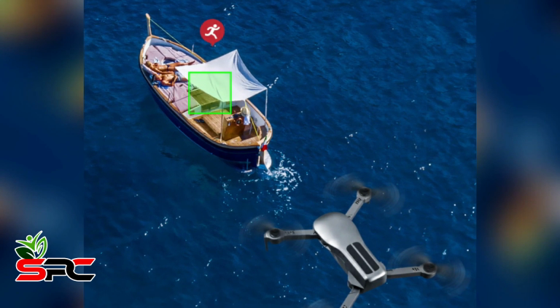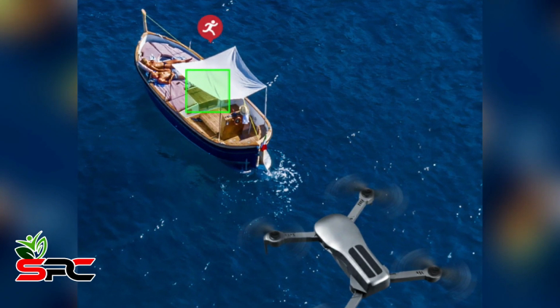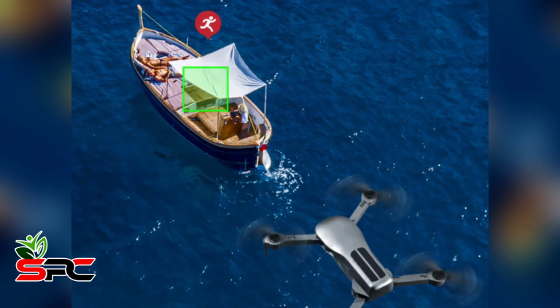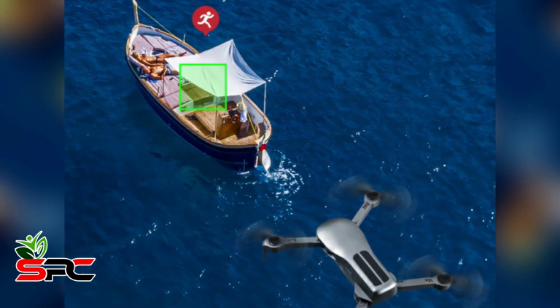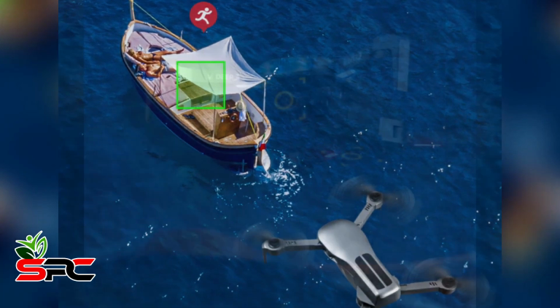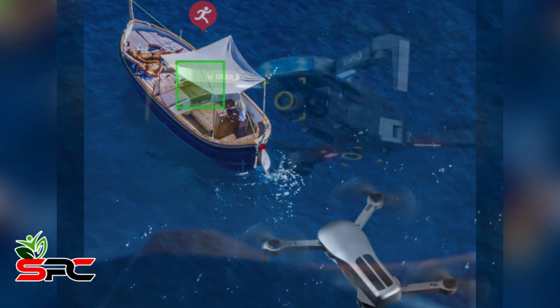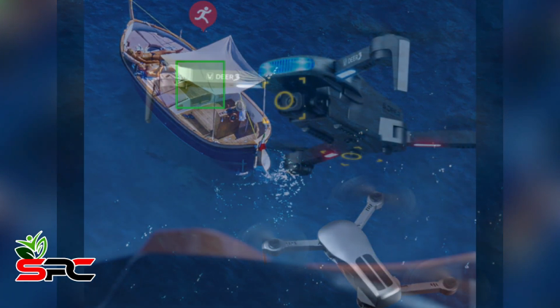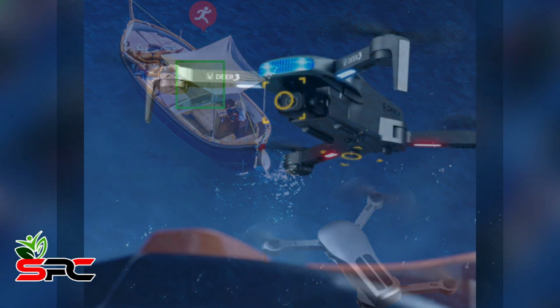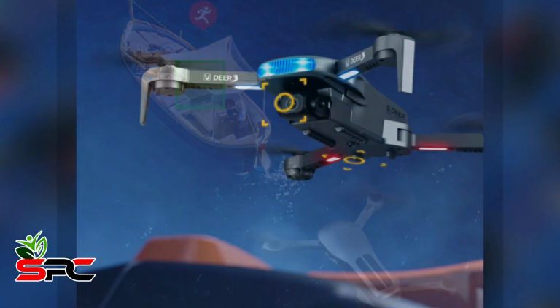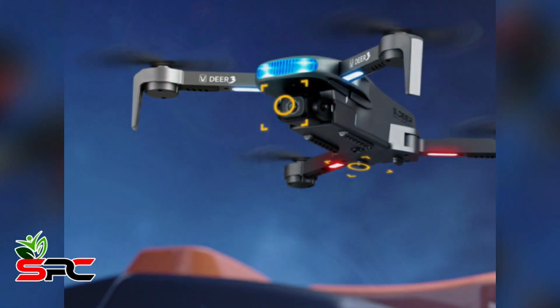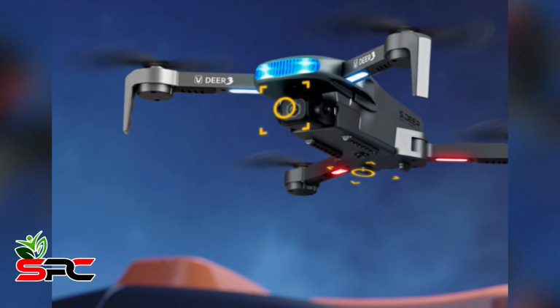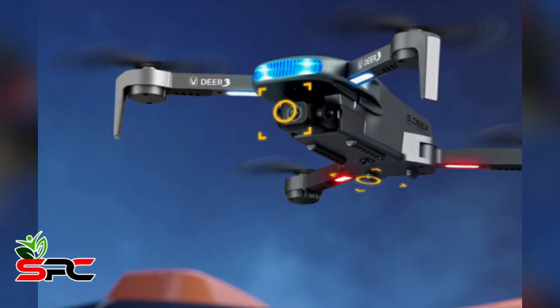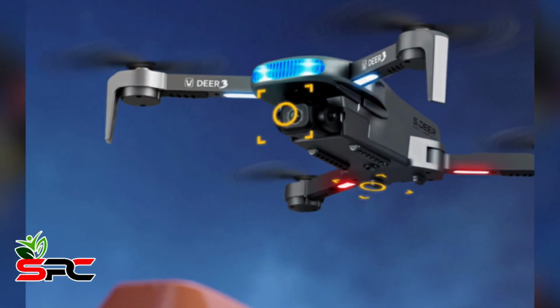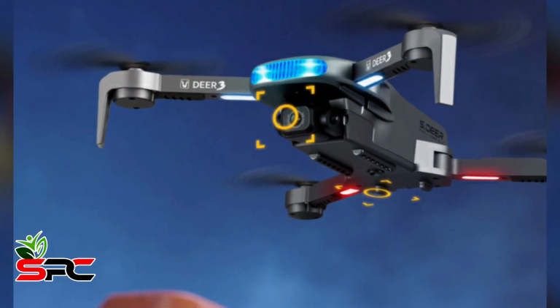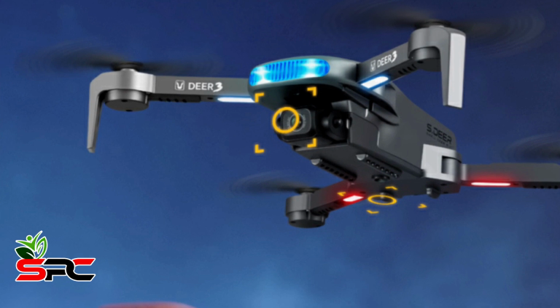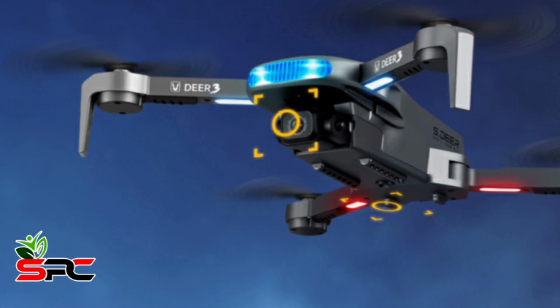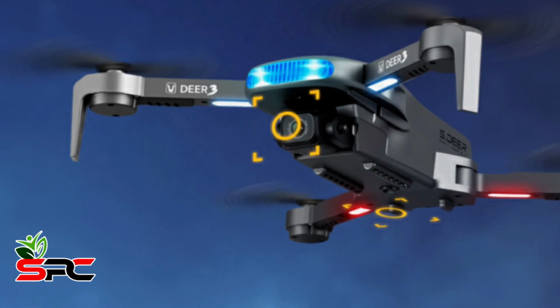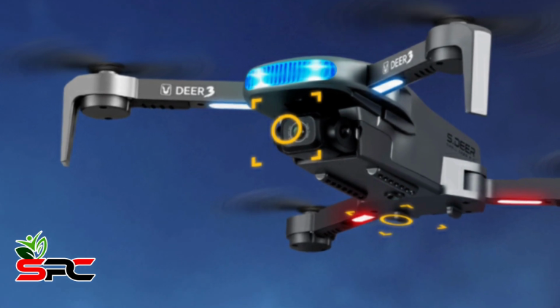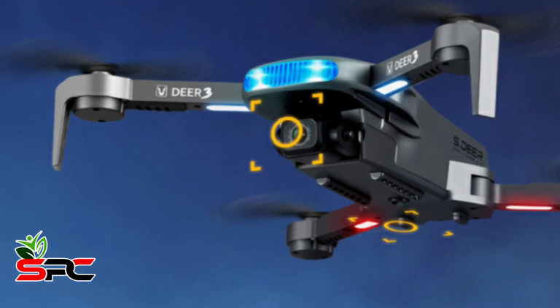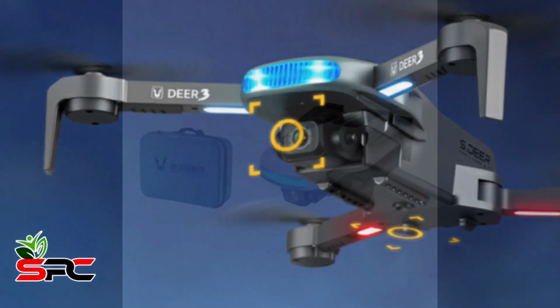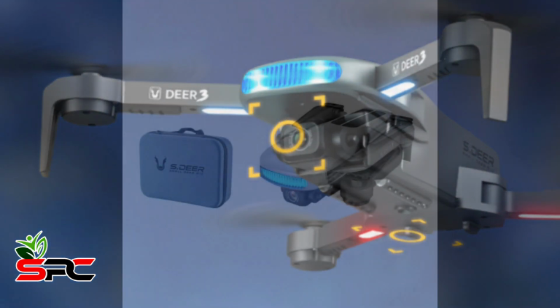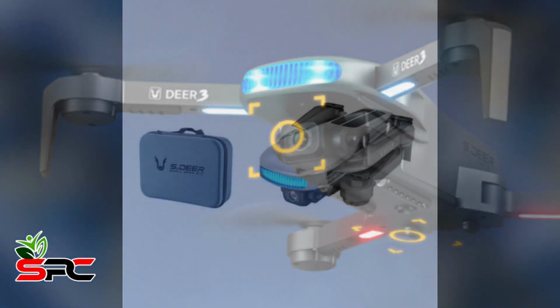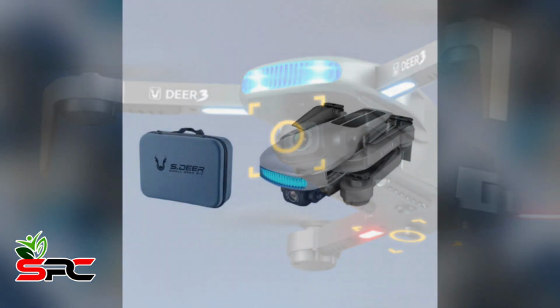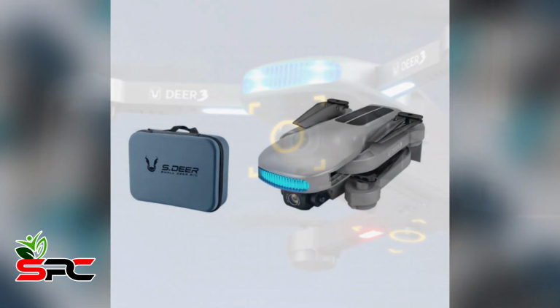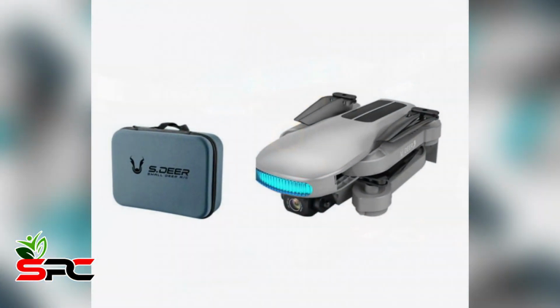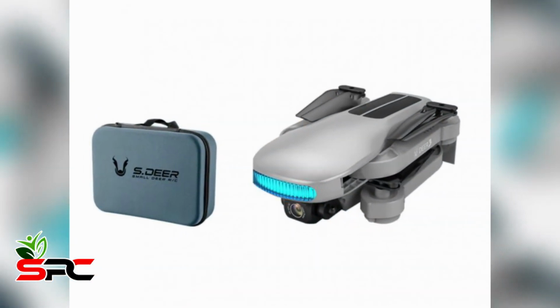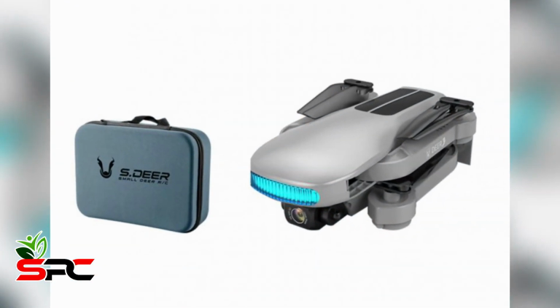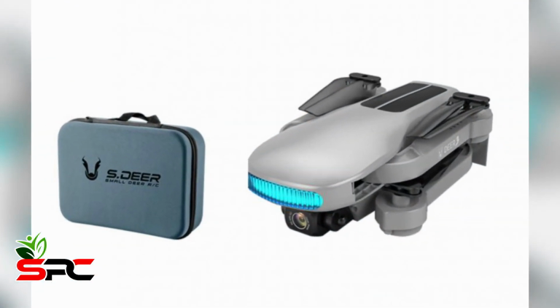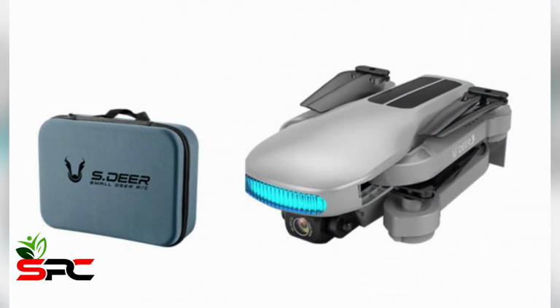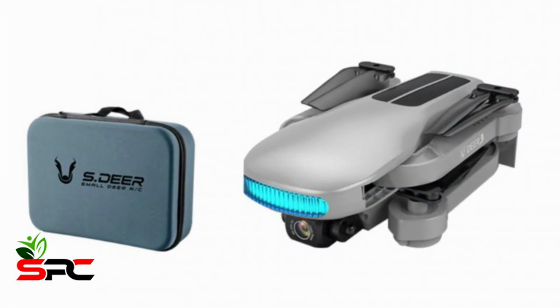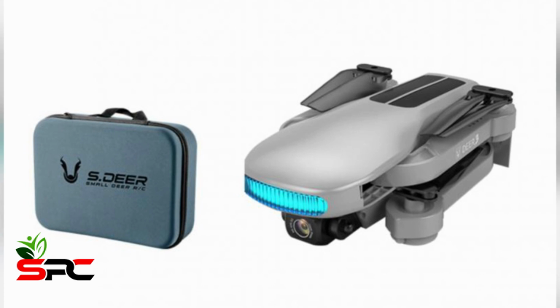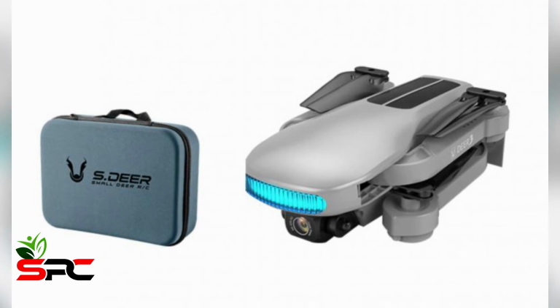It features optical flow dual positioning — outdoor GPS hovering and indoor optical flow hovering — for more stable flight. It captures very high quality pictures and supports waypoint flight mode, allowing you to draw a flight path on the map.